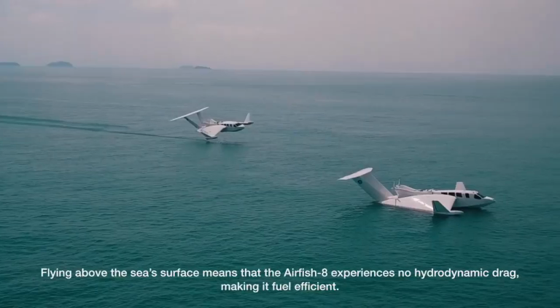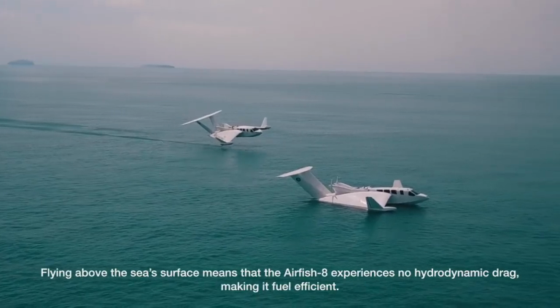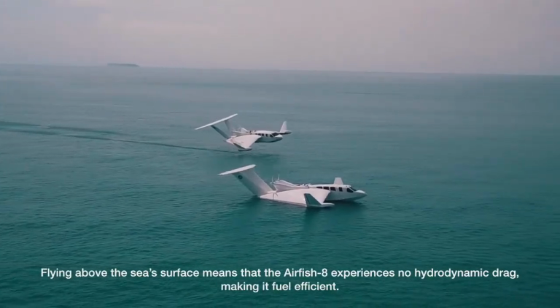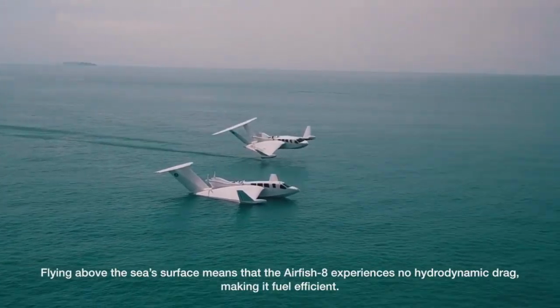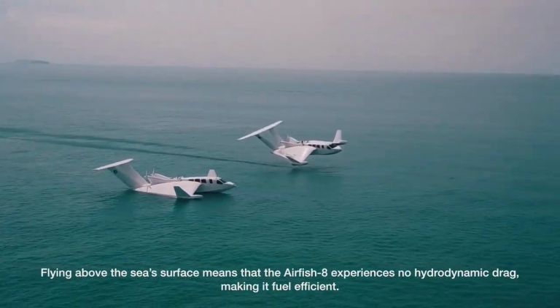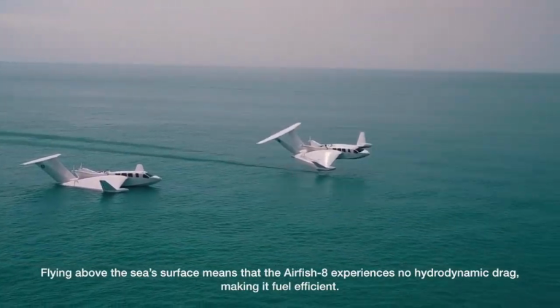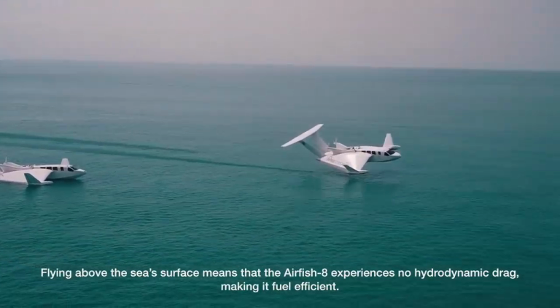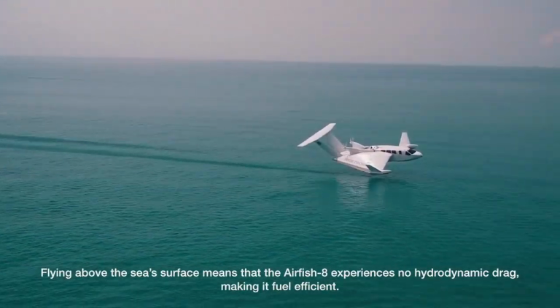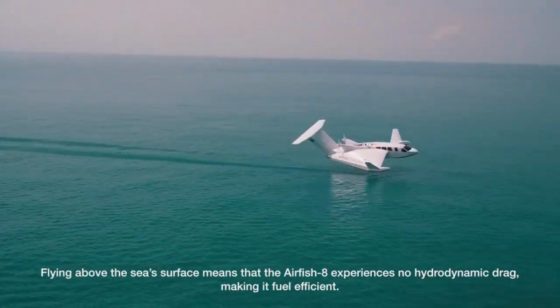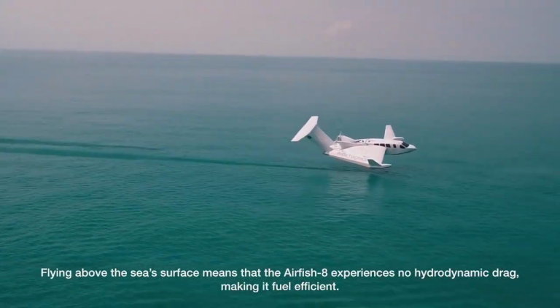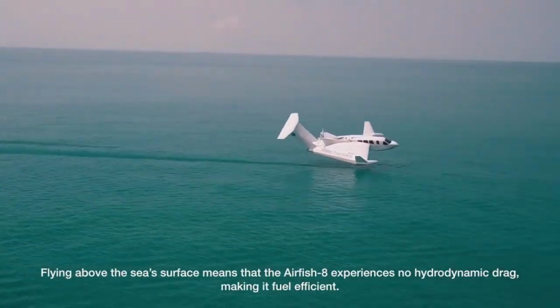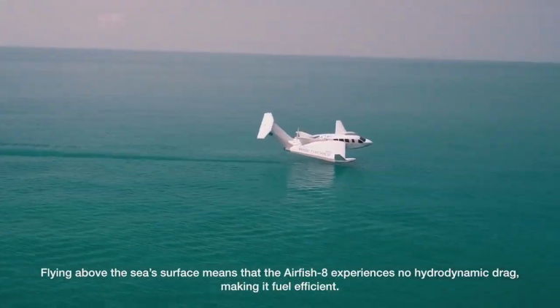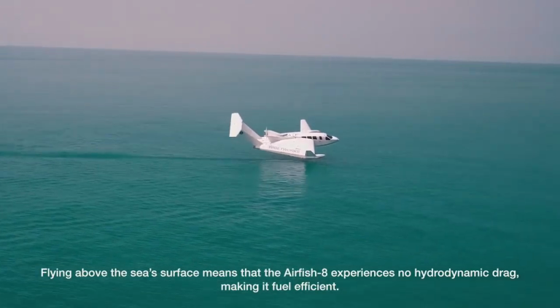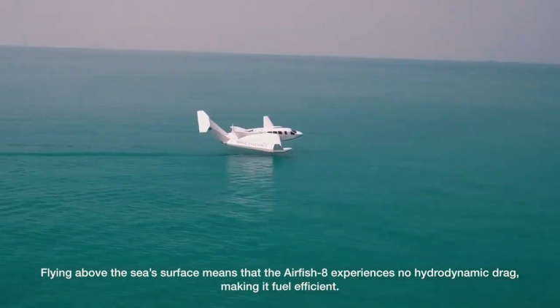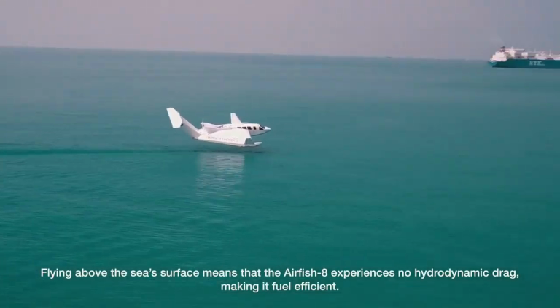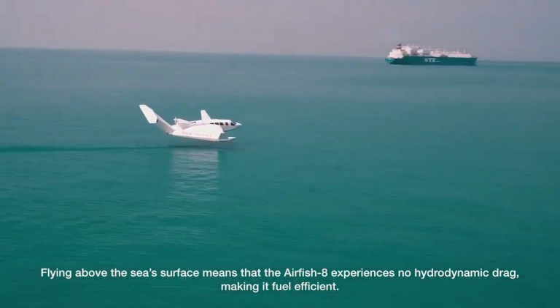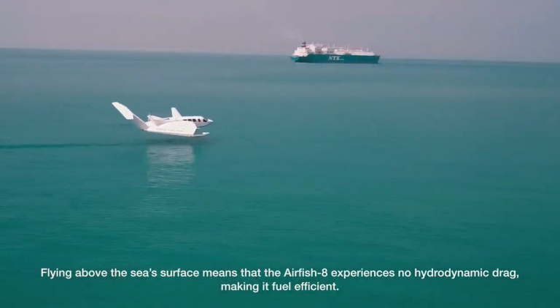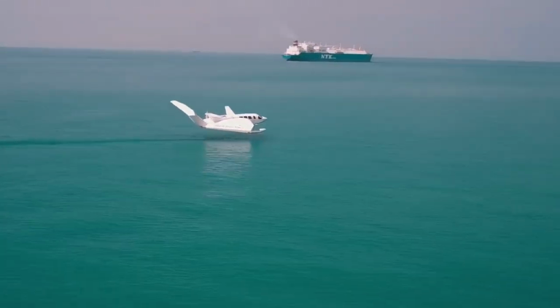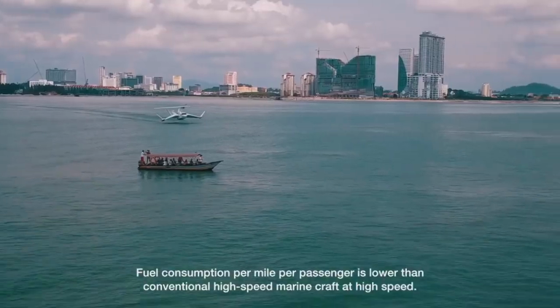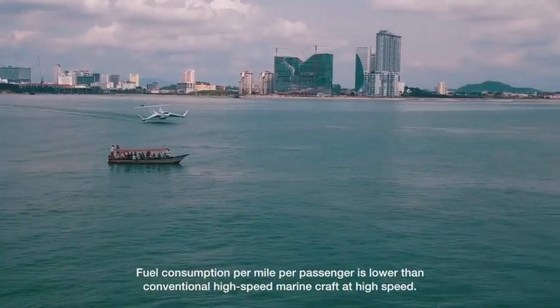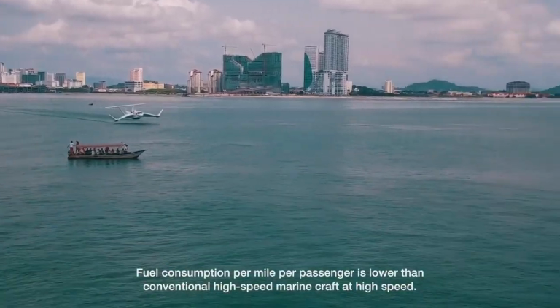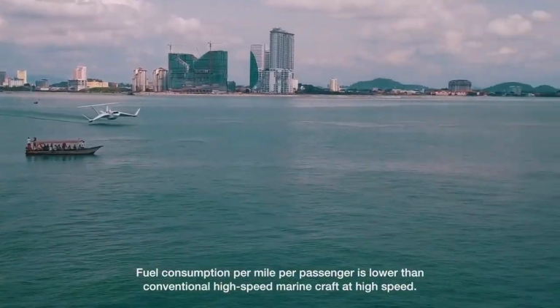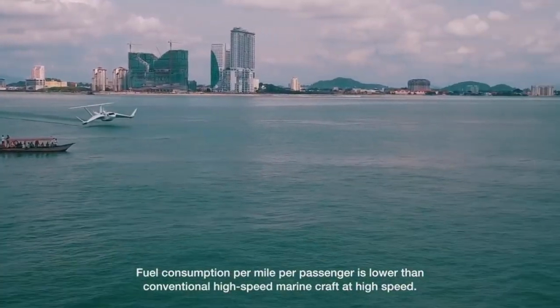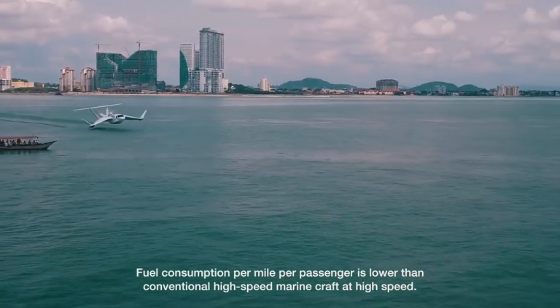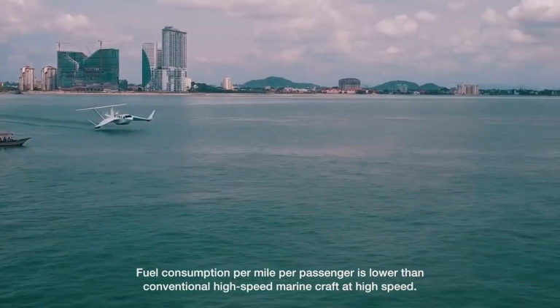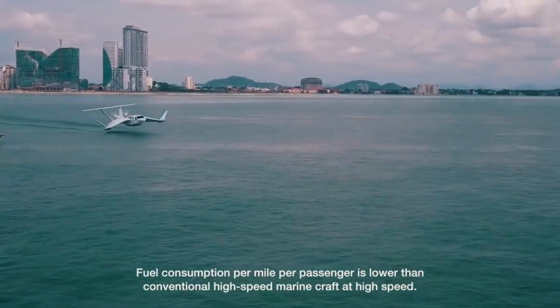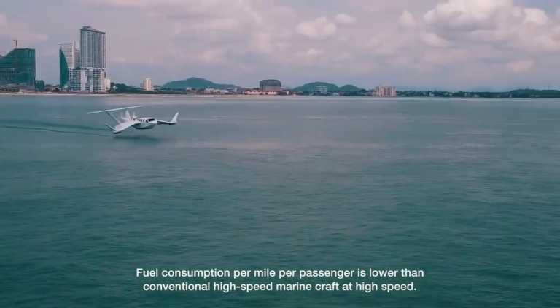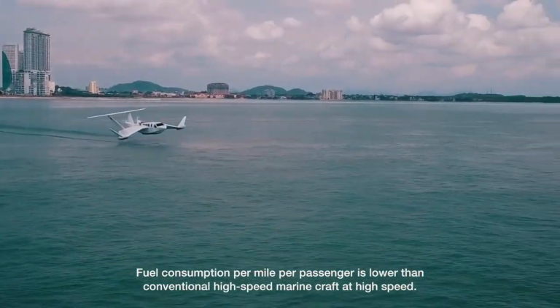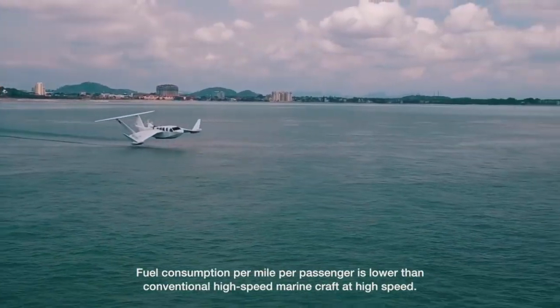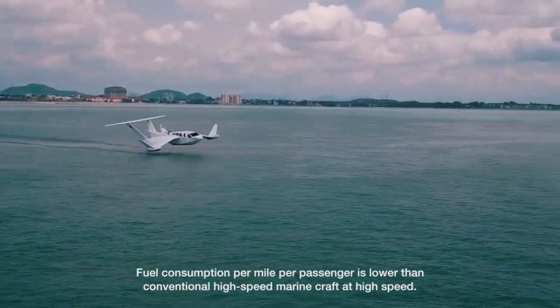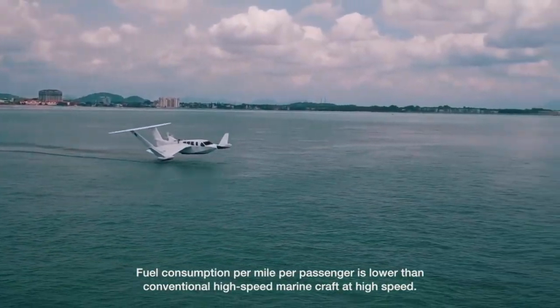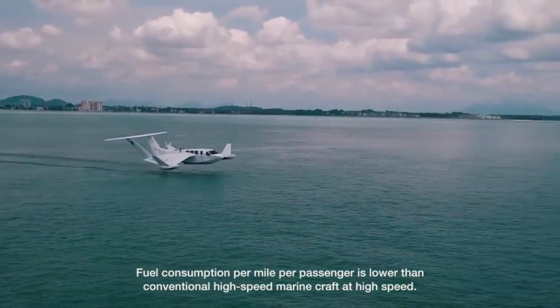Flying above the sea surface means that the Airfish 8 experiences no hydrodynamic drag, making it fuel efficient. Fuel consumption per mile per passenger is lower than conventional high-speed marine craft at high speed.